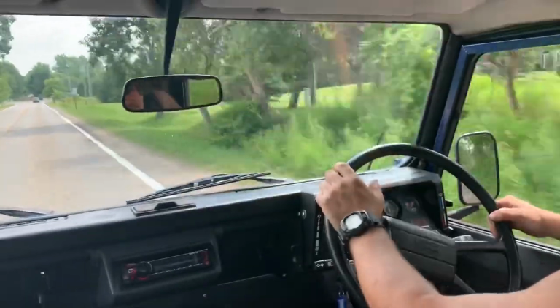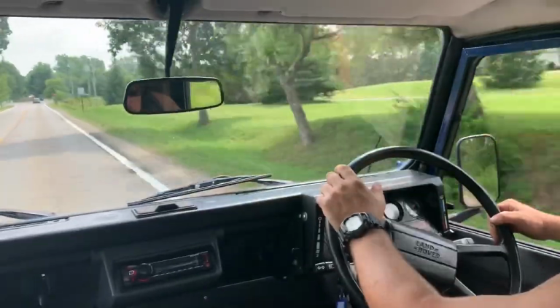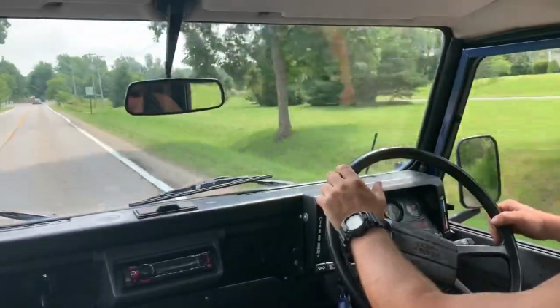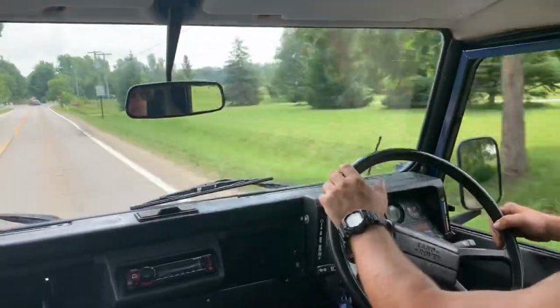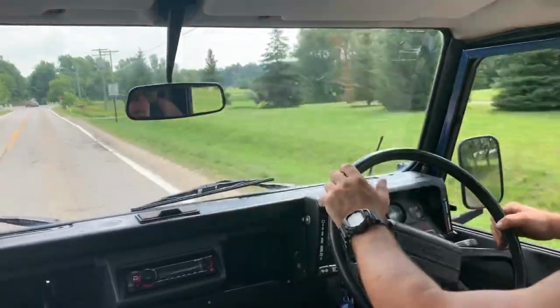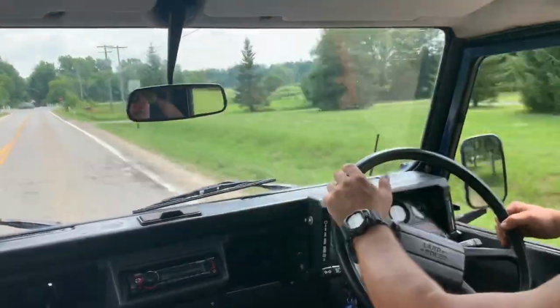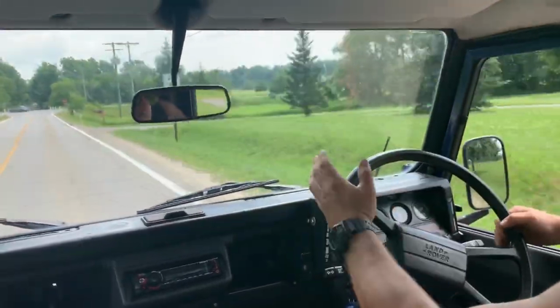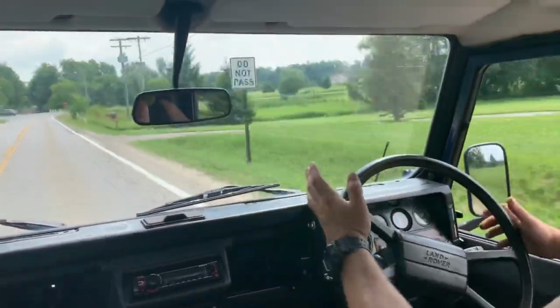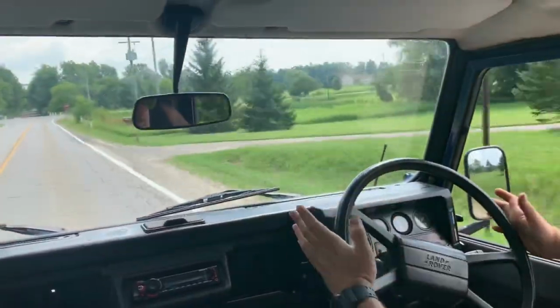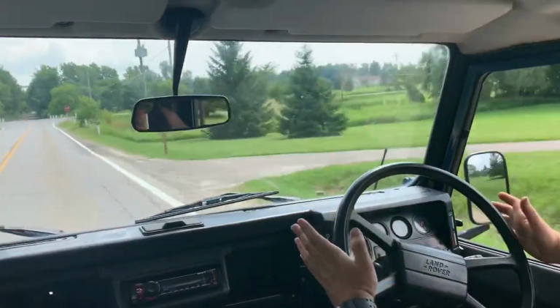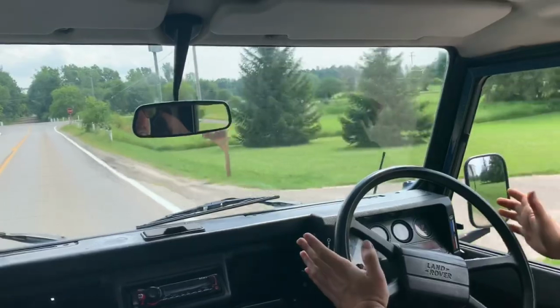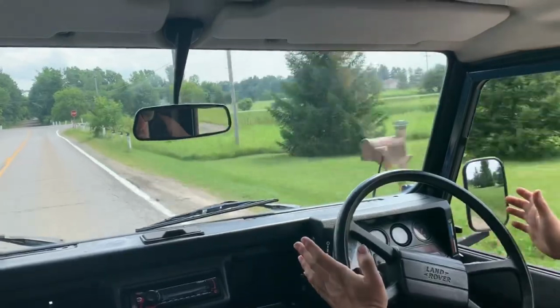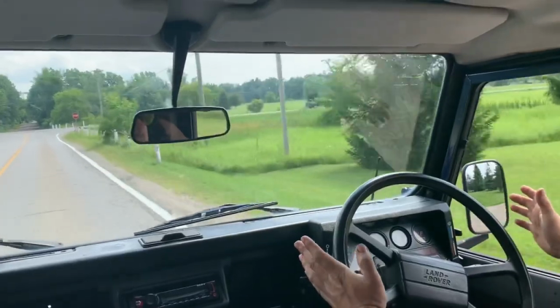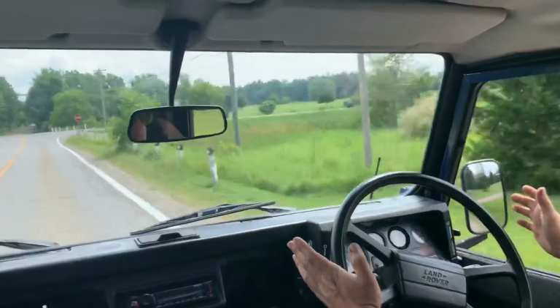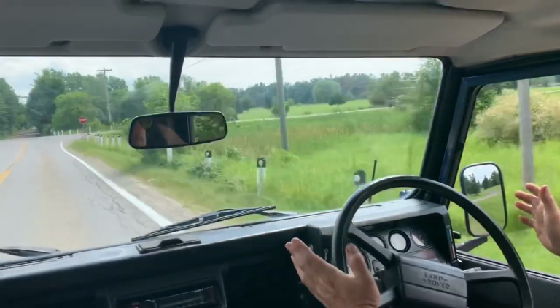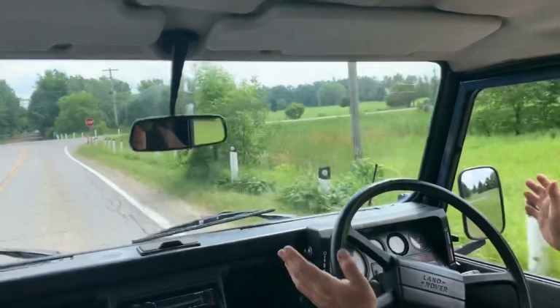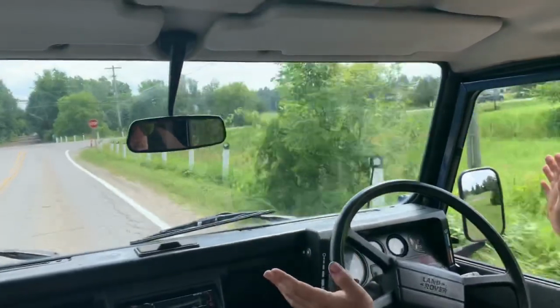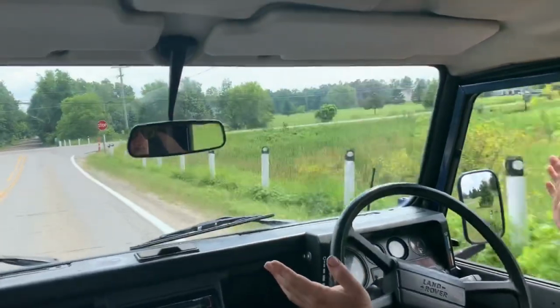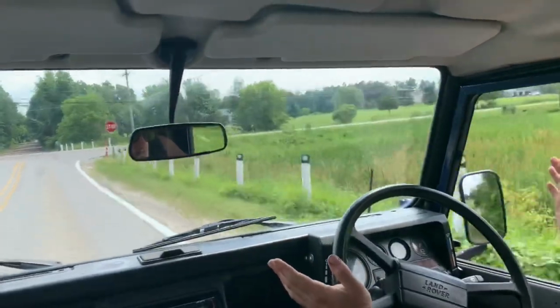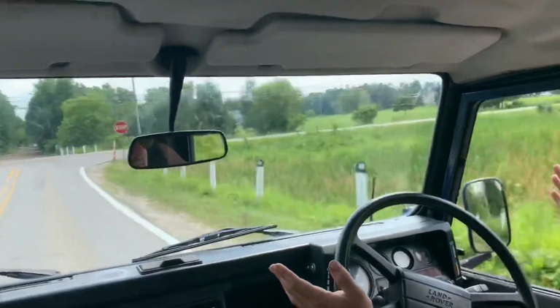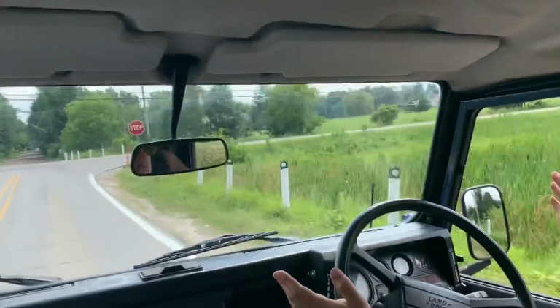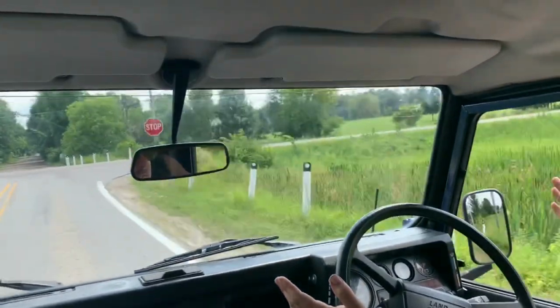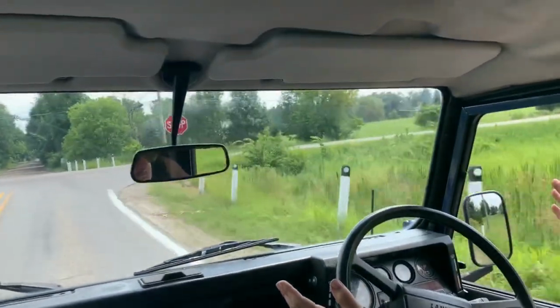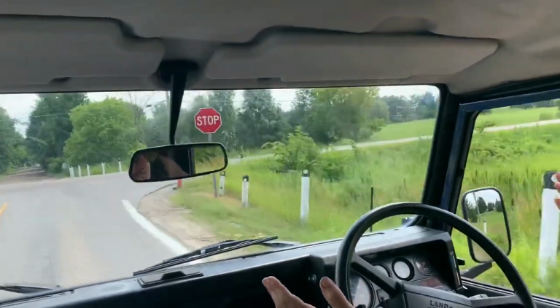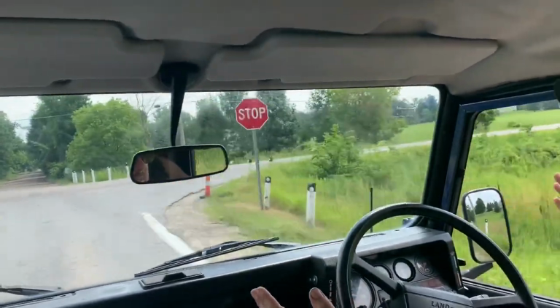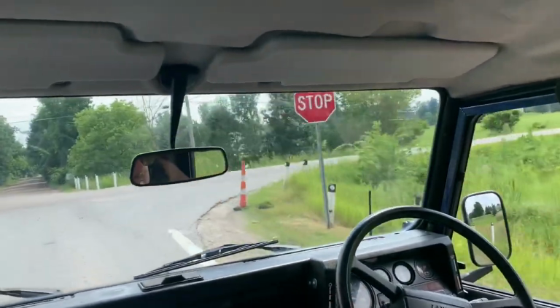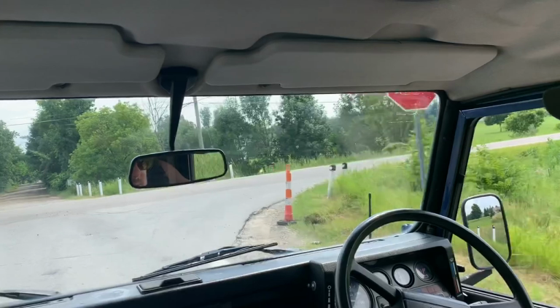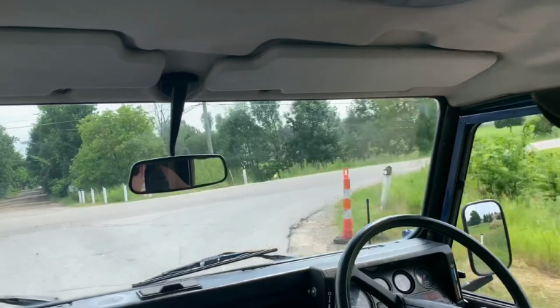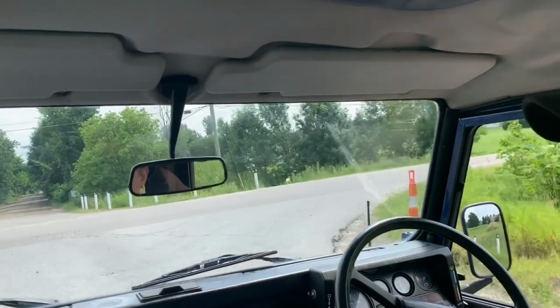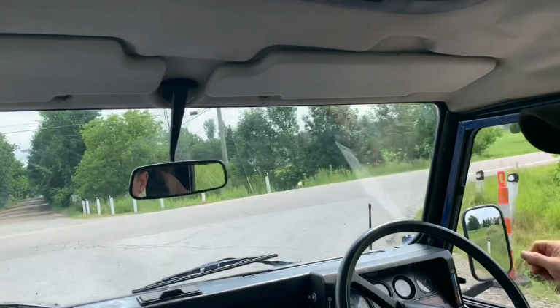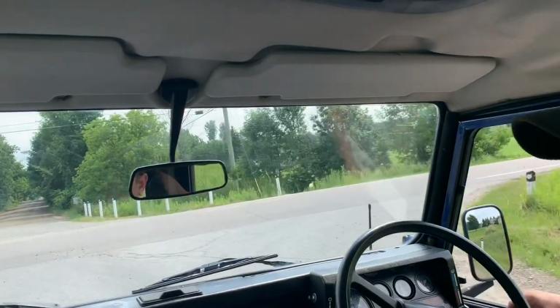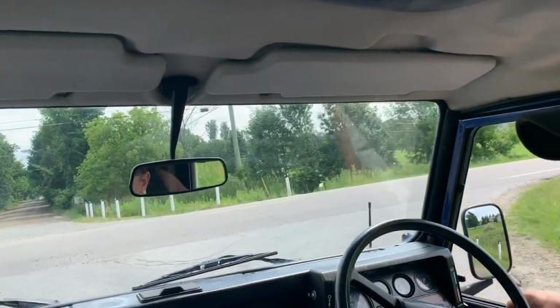I'm going to stop here — the steering wheel is staying nice and straight with no vibrations. The steering and brakes are working superbly.